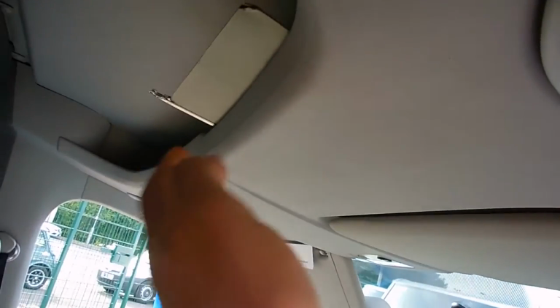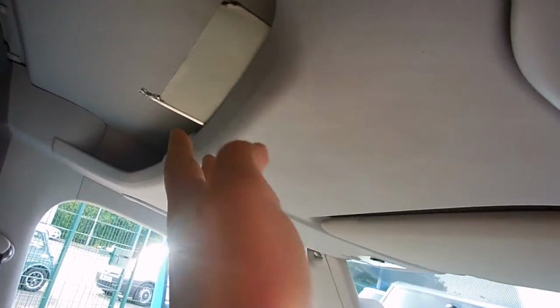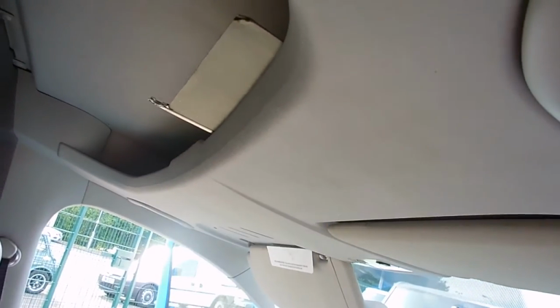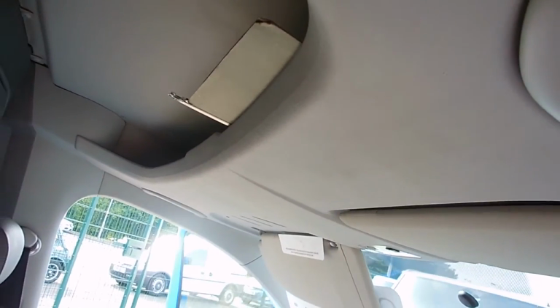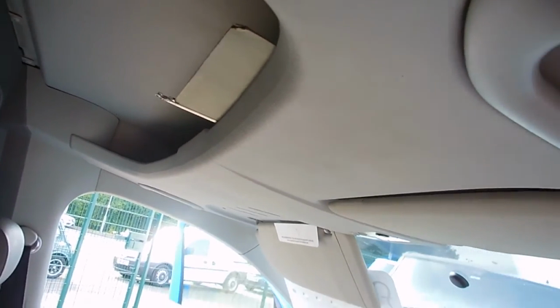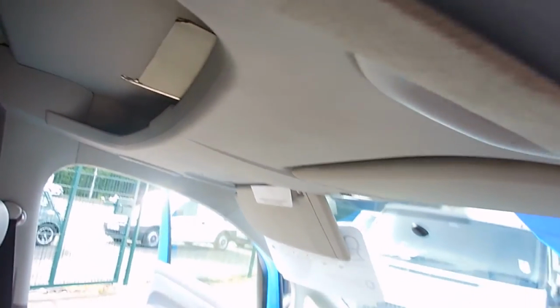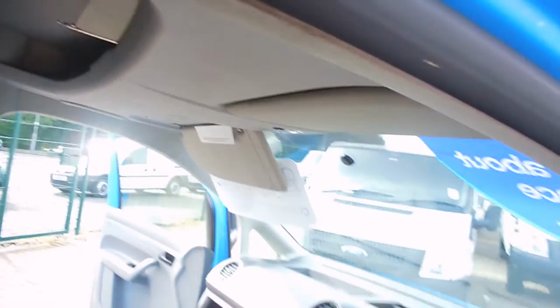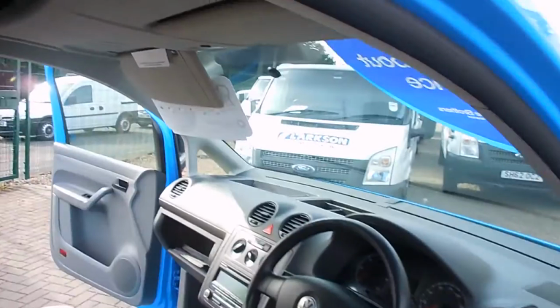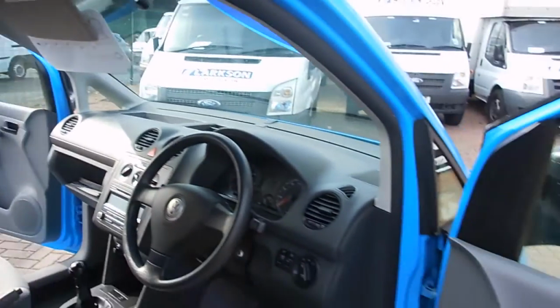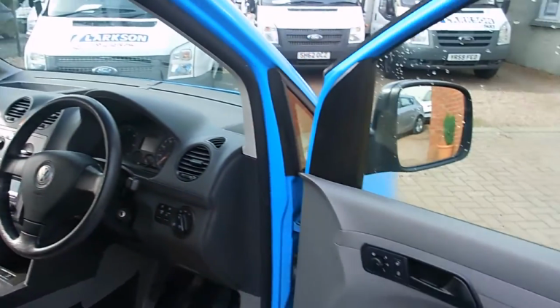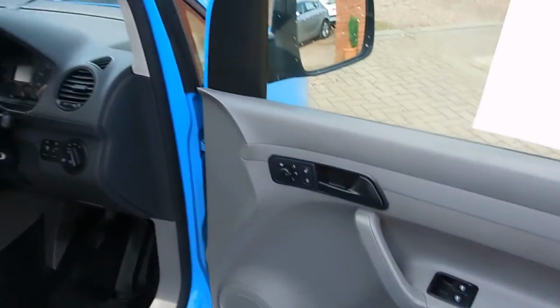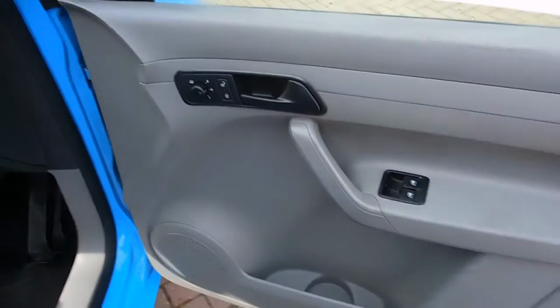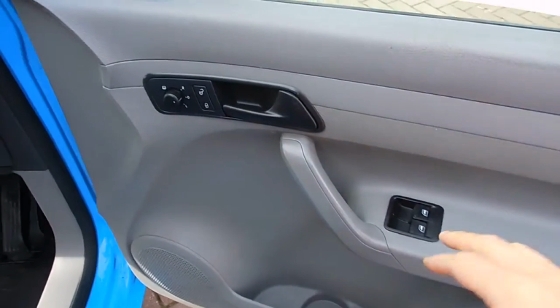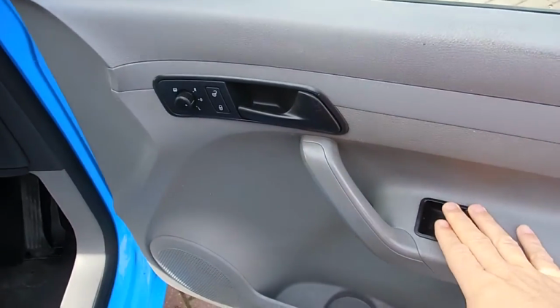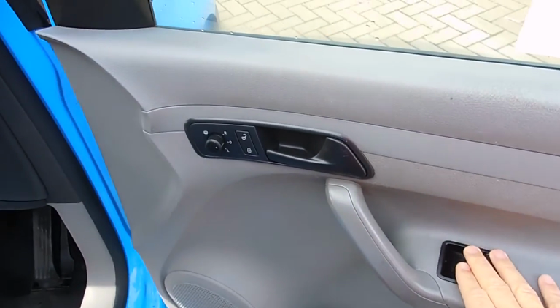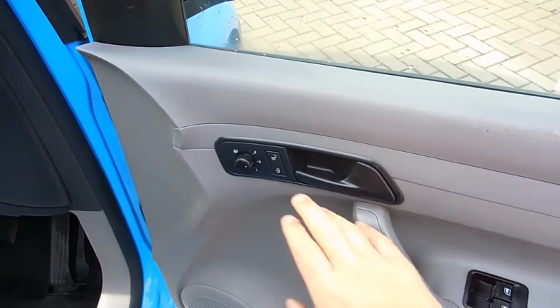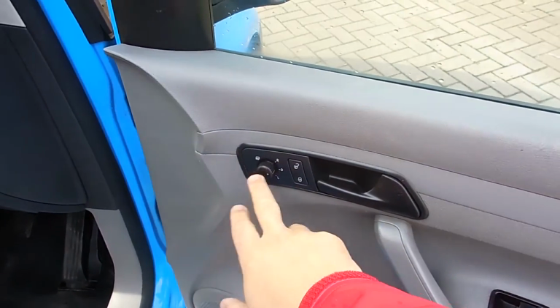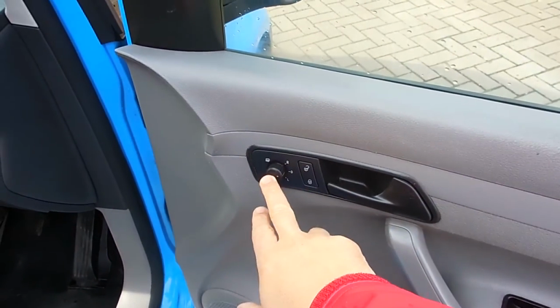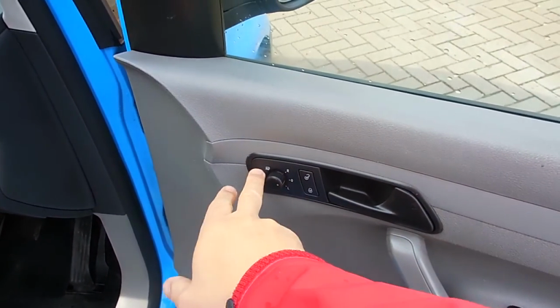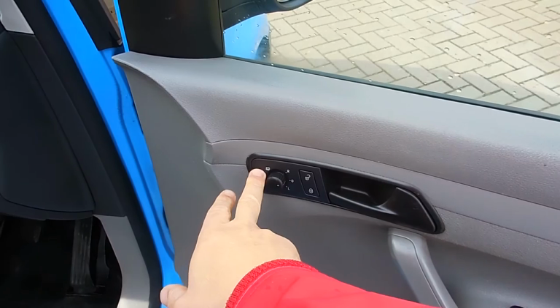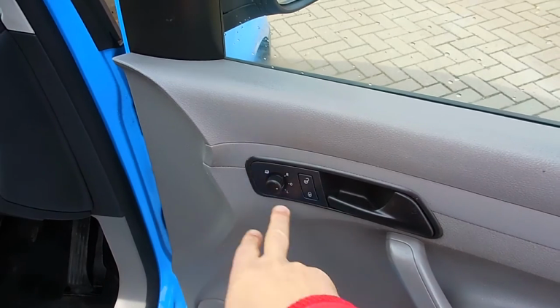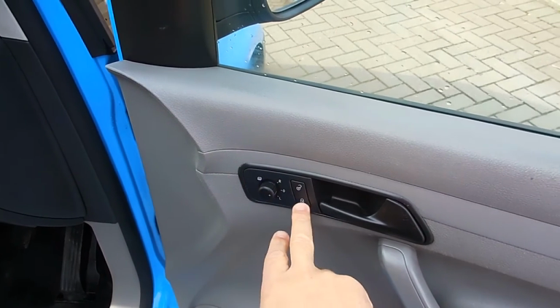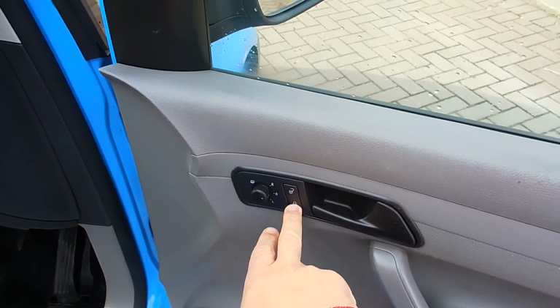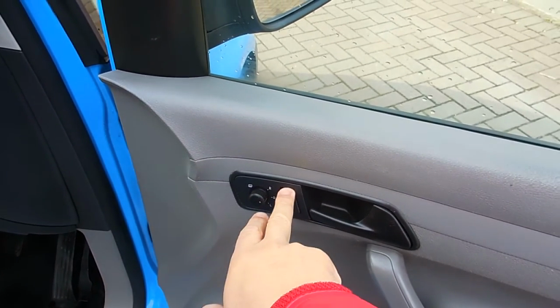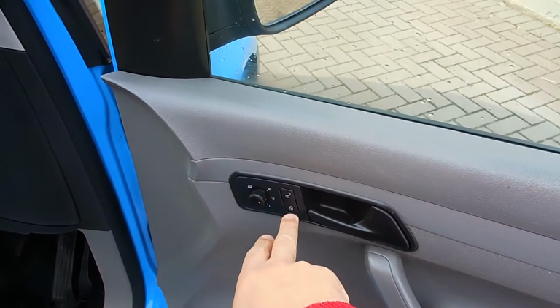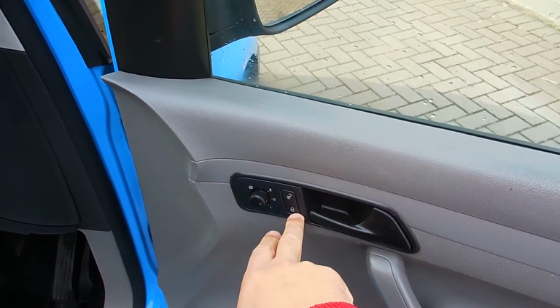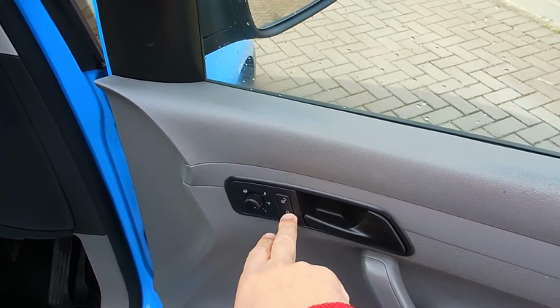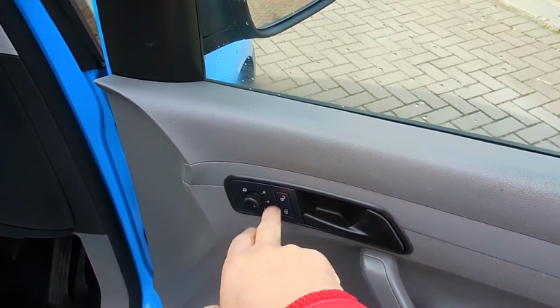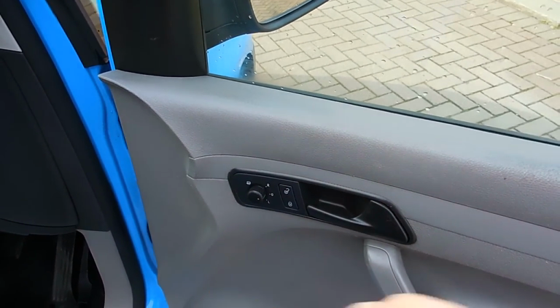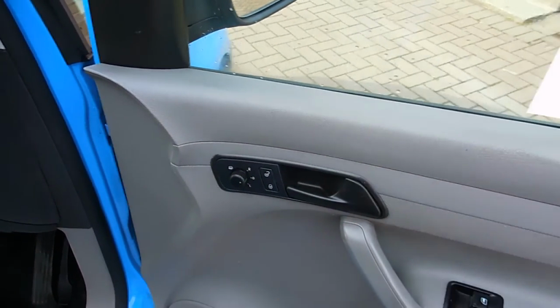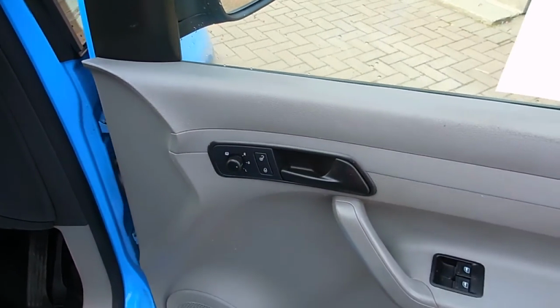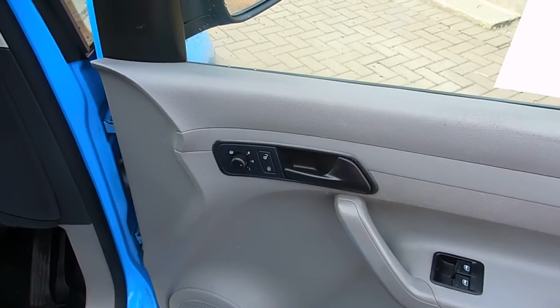Up top we've got a nice storage shelf. Coming round here: electric windows, electric mirrors, heated mirrors, and your door lock and unlock control buttons as well.